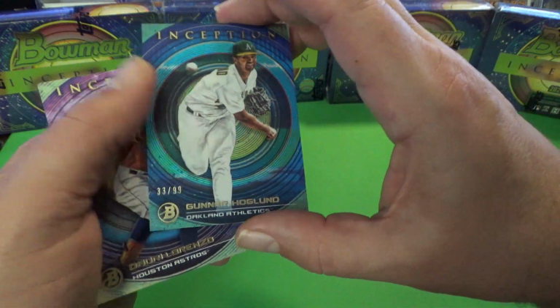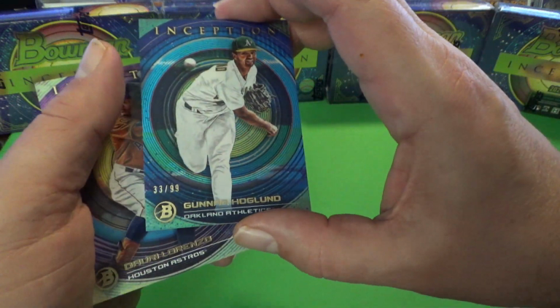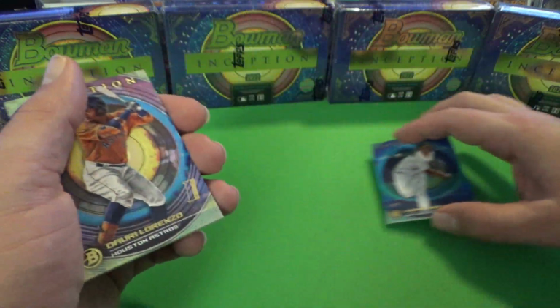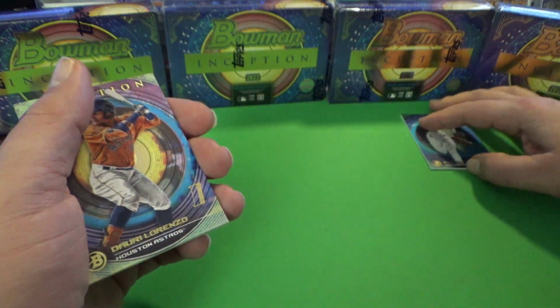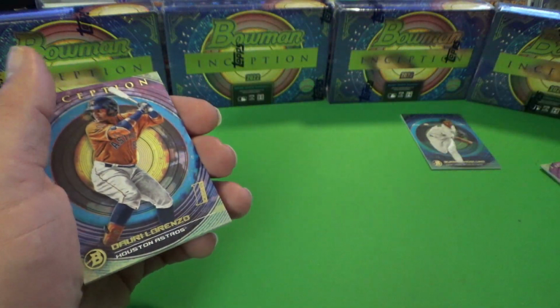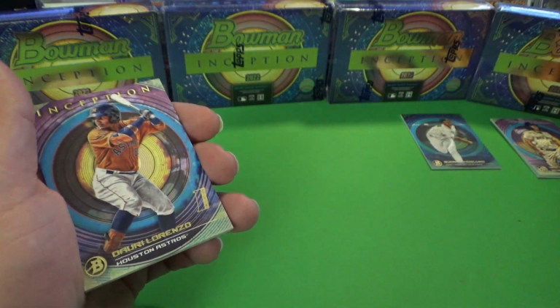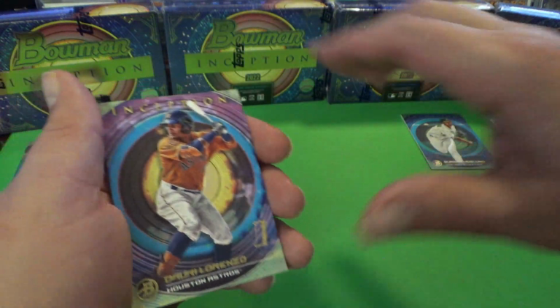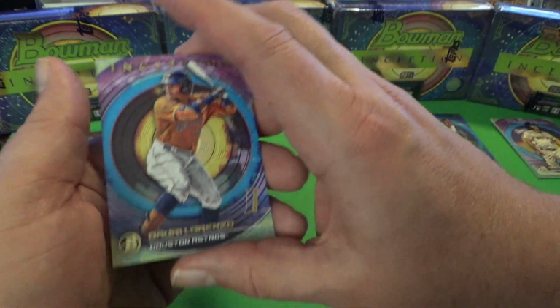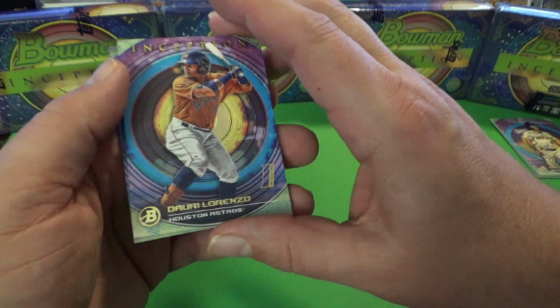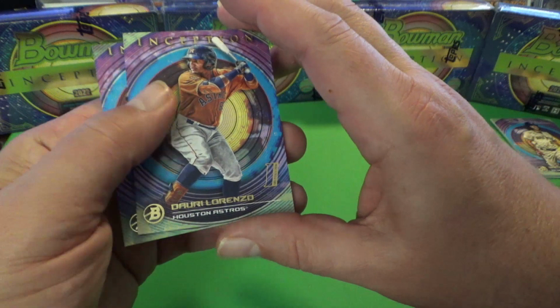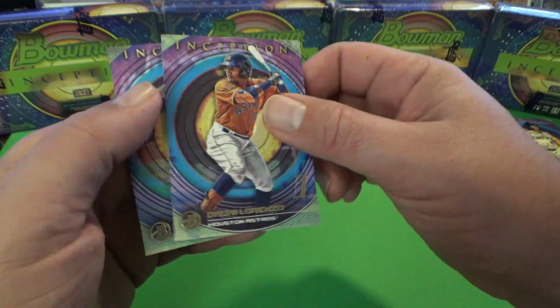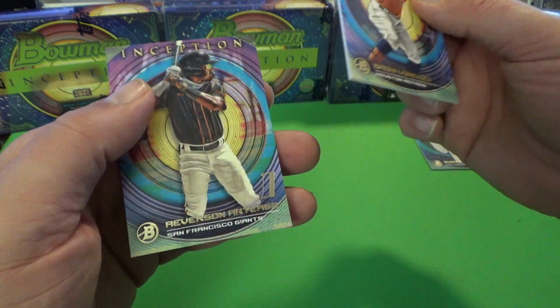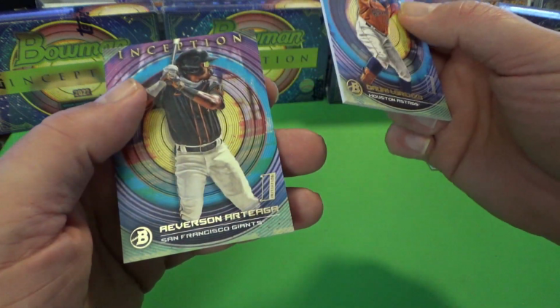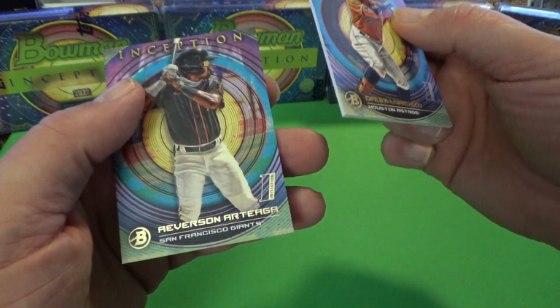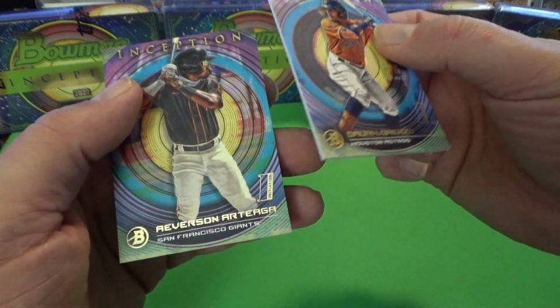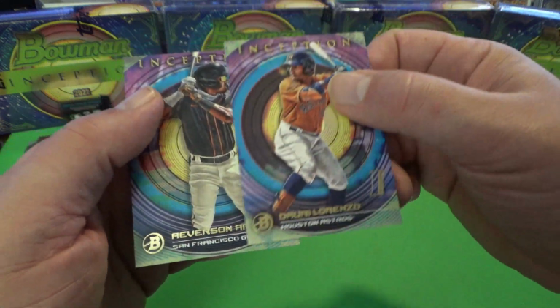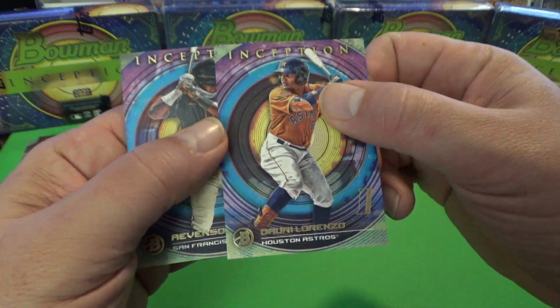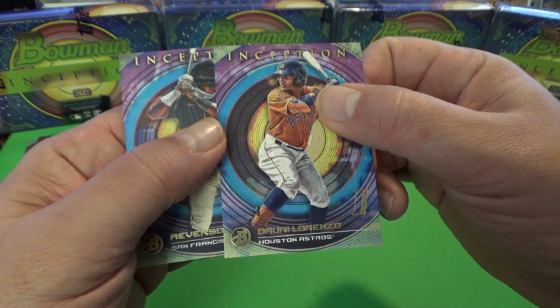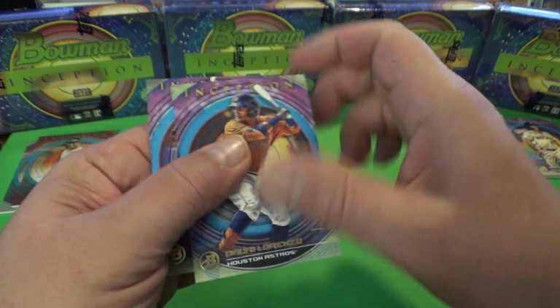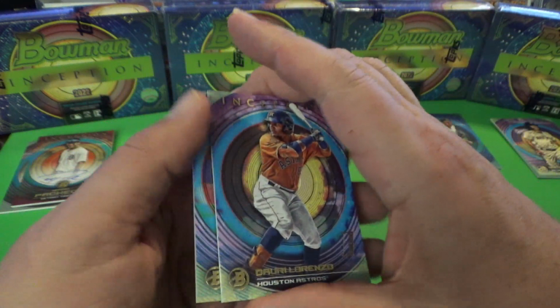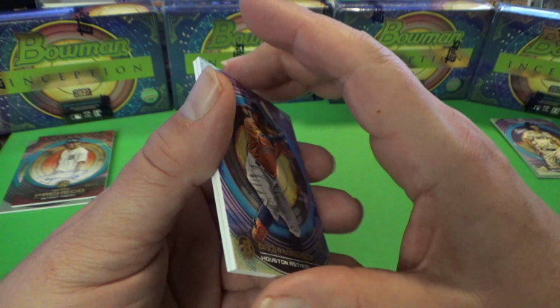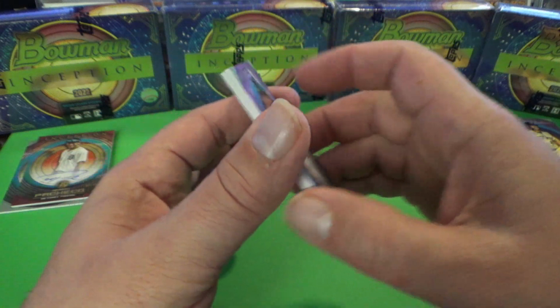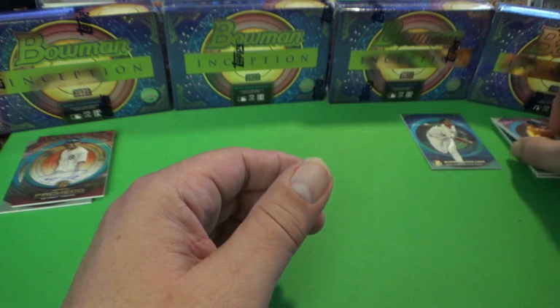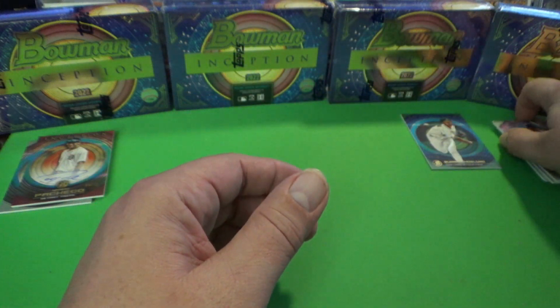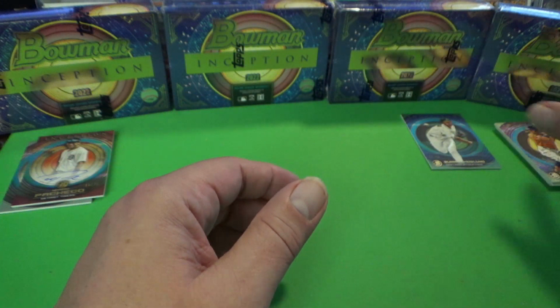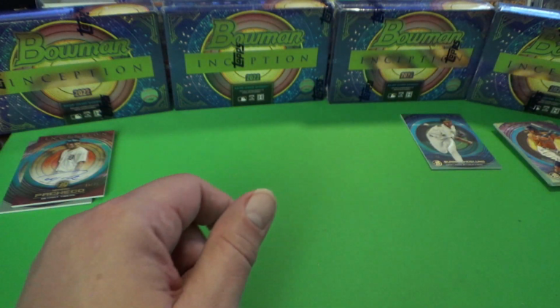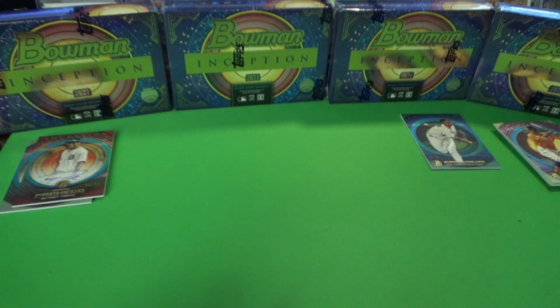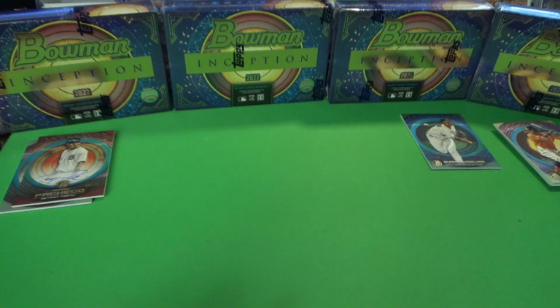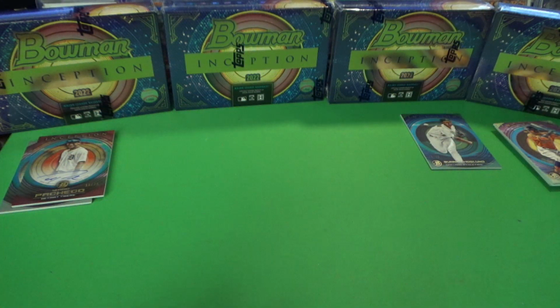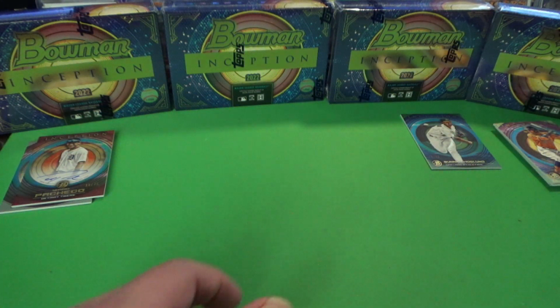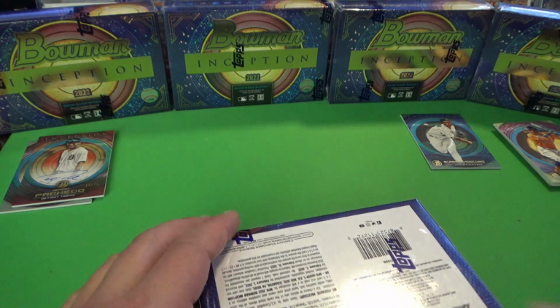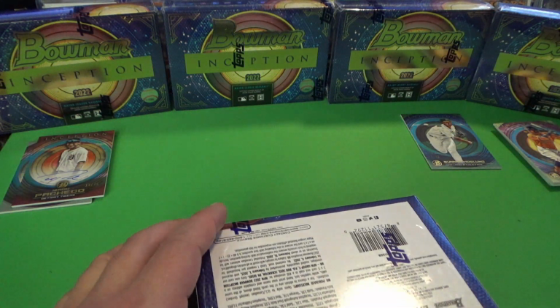That card was numbered as well. This one is base. We're just going to open up a couple of these boxes and give you a little look. Let's see if we can score one of the big cards out of the set.